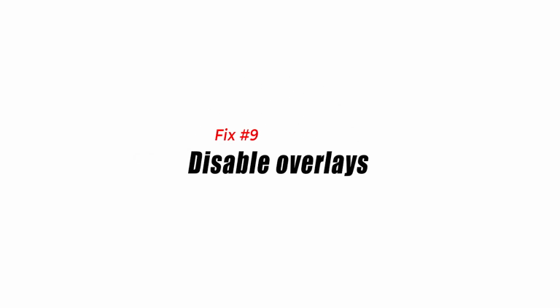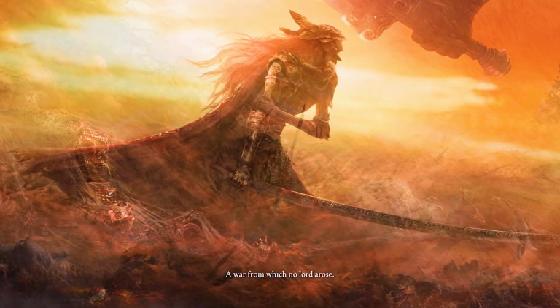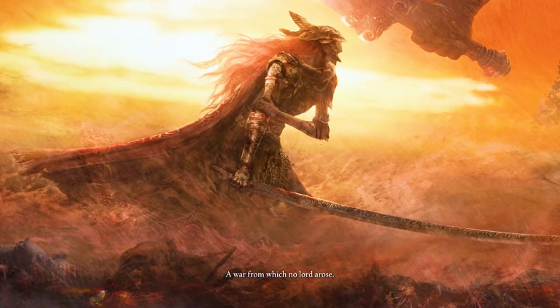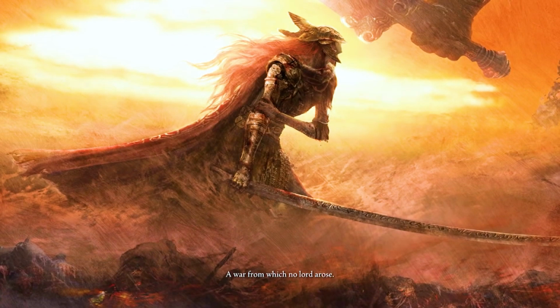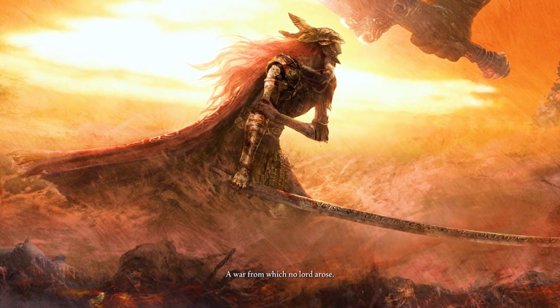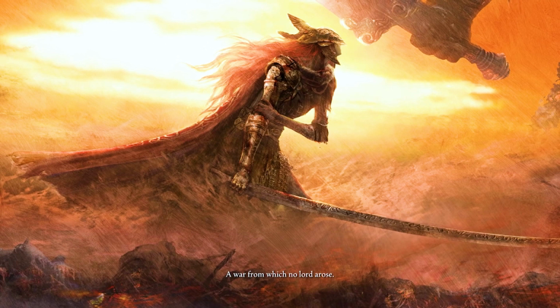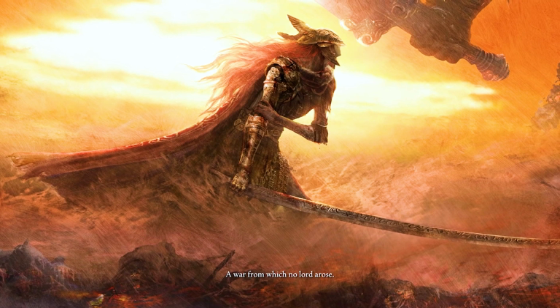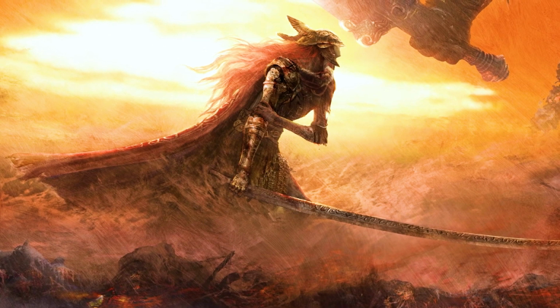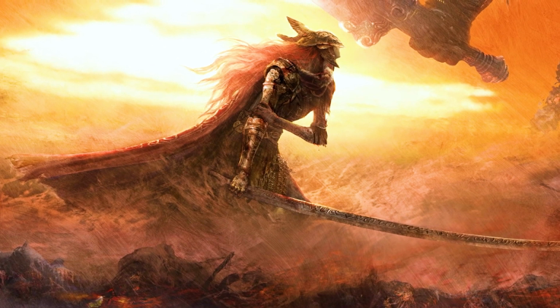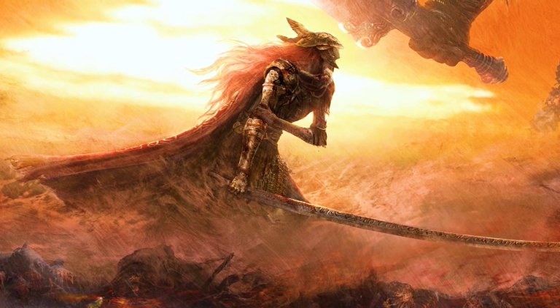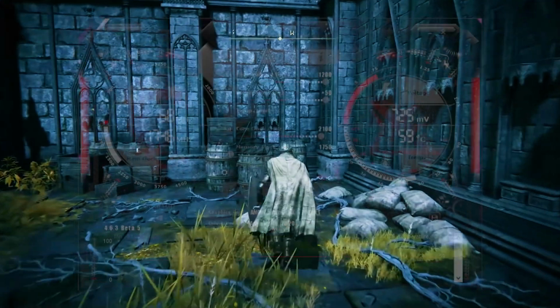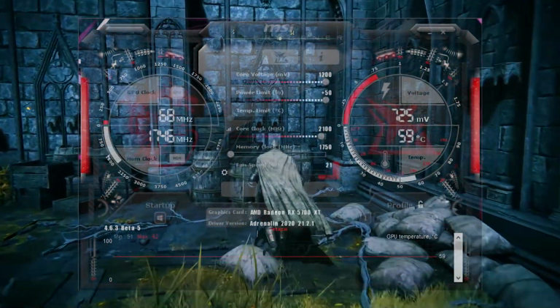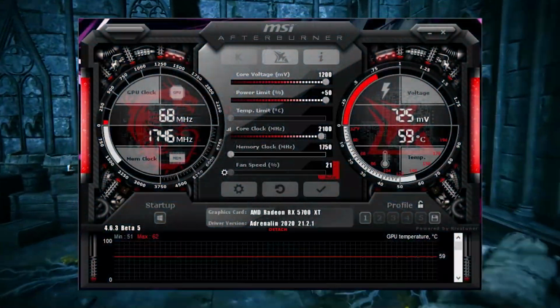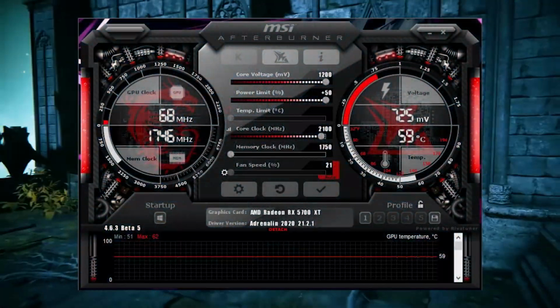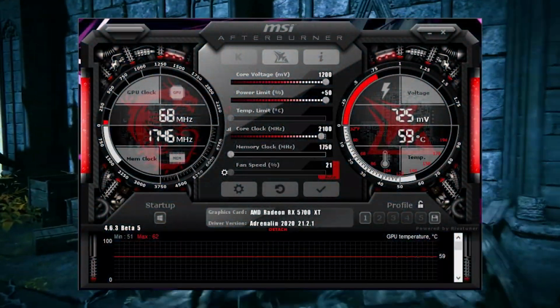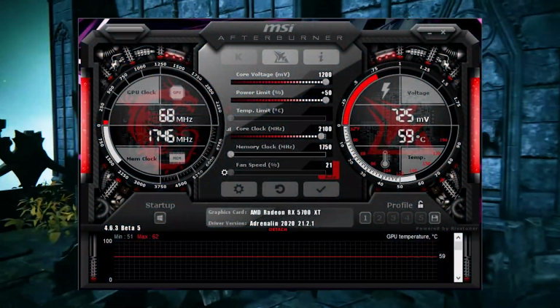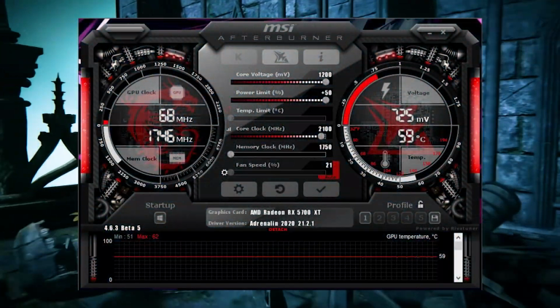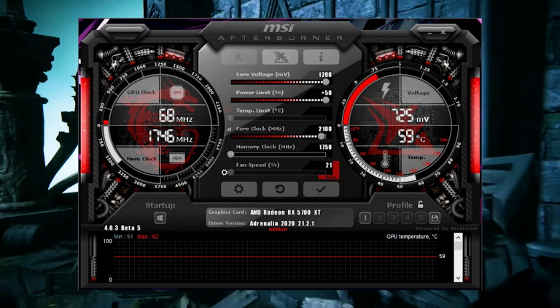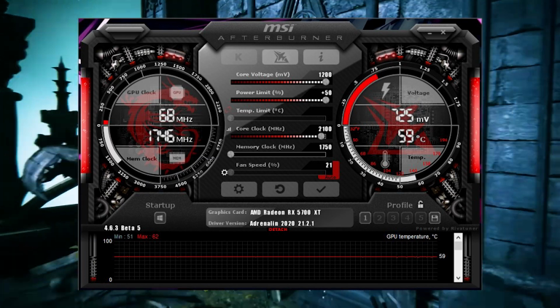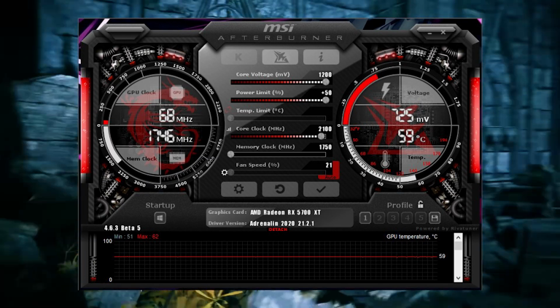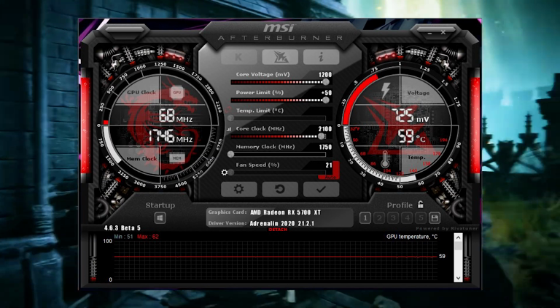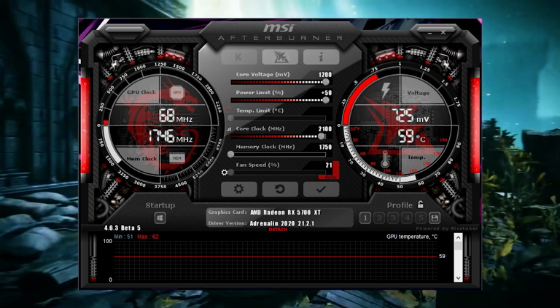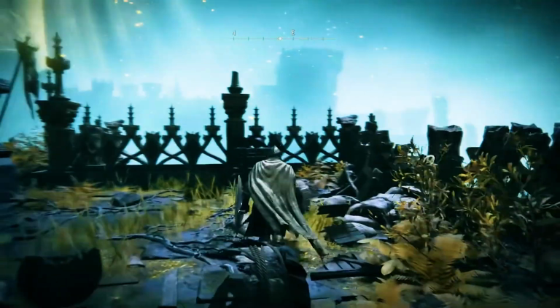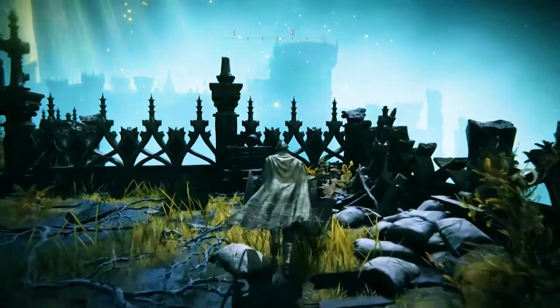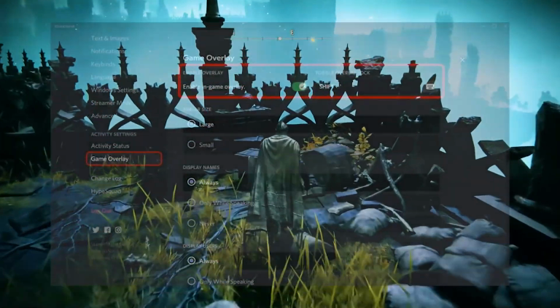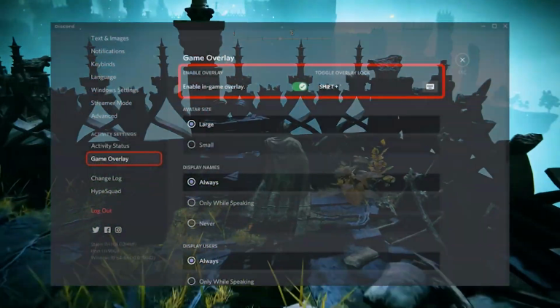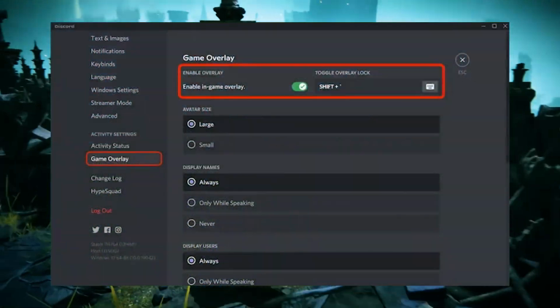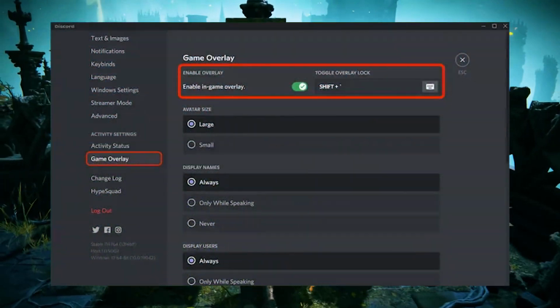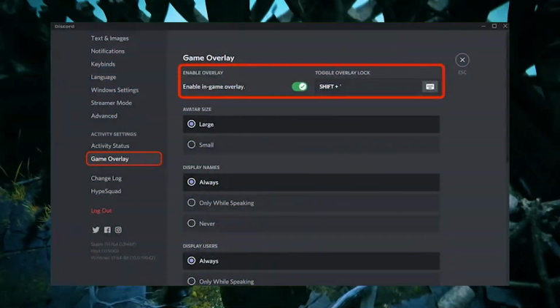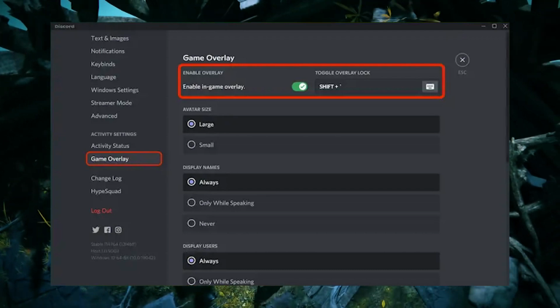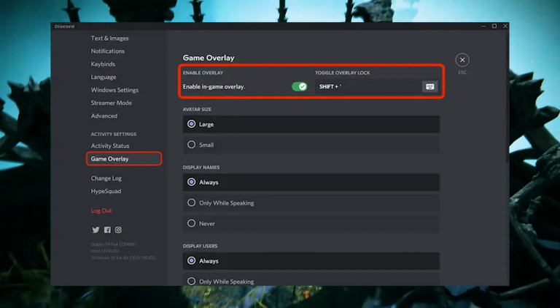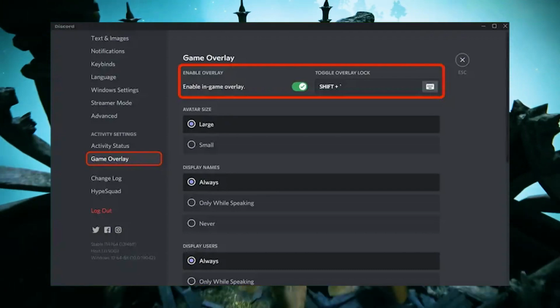Fix nine: Disable overlays. Some Elden Ring players have noticed that certain overlays cause issues with their game. While there's no definitive list of what these overlays are, some common software overlays have been known to cause performance issues when gaming.